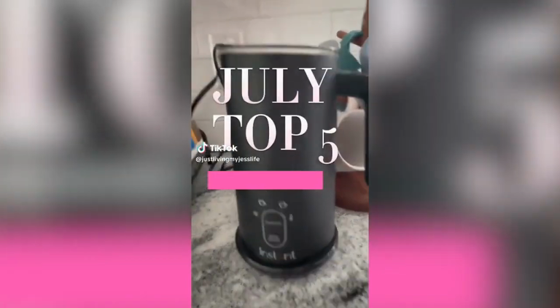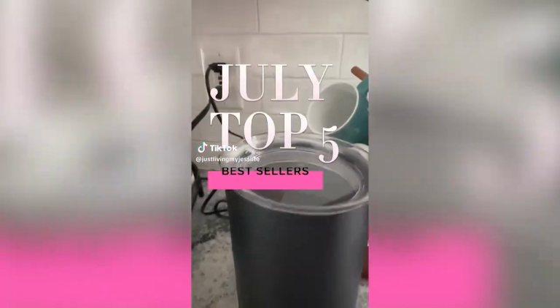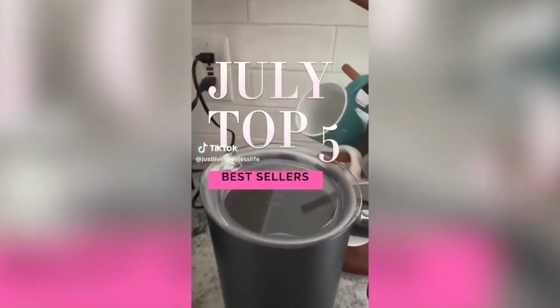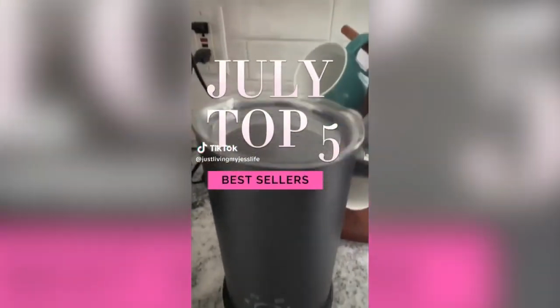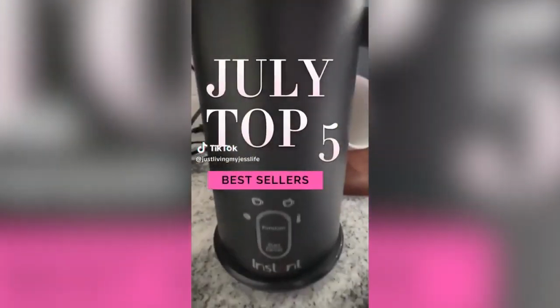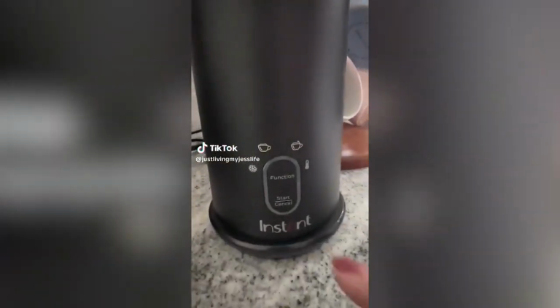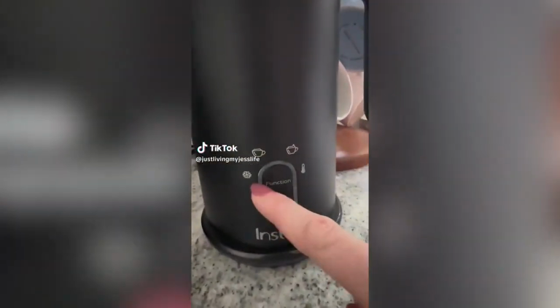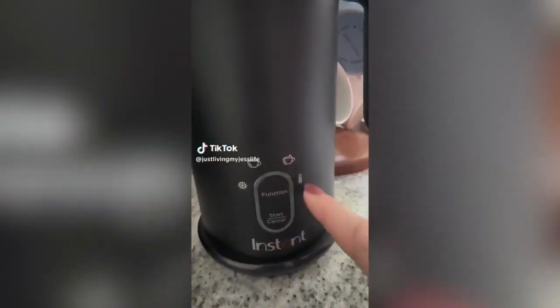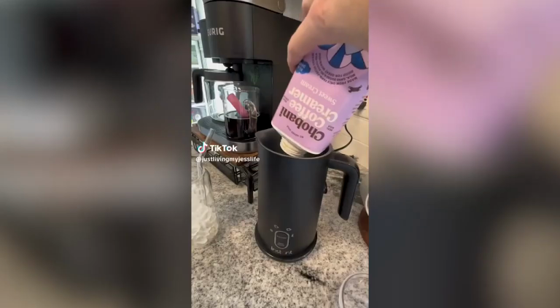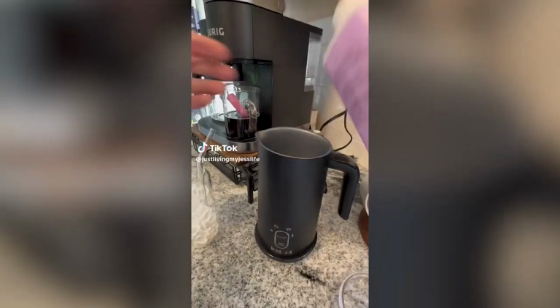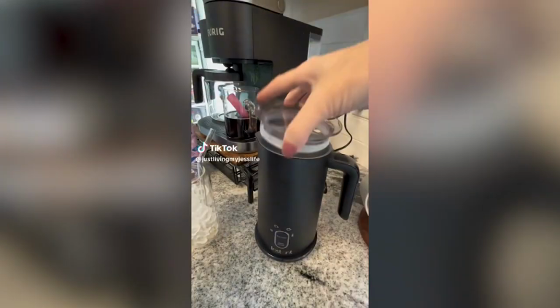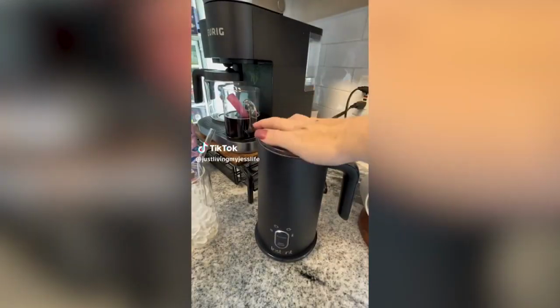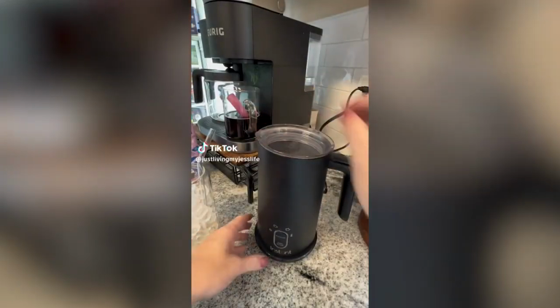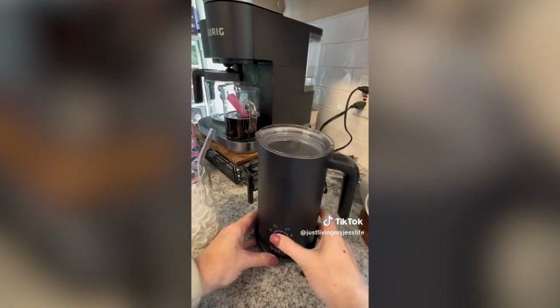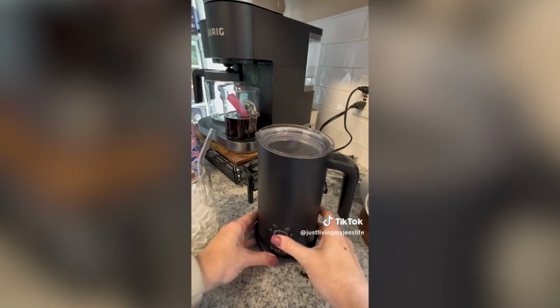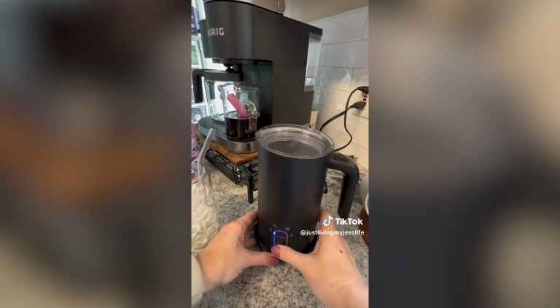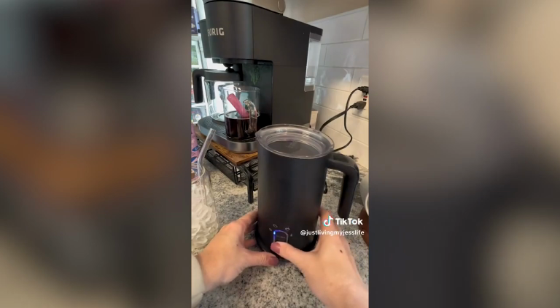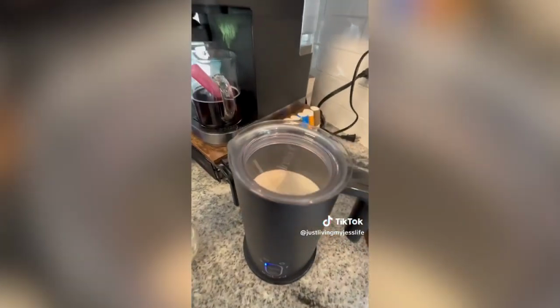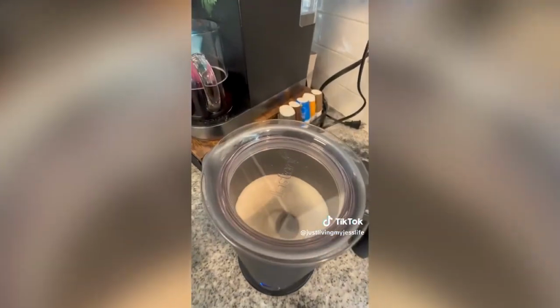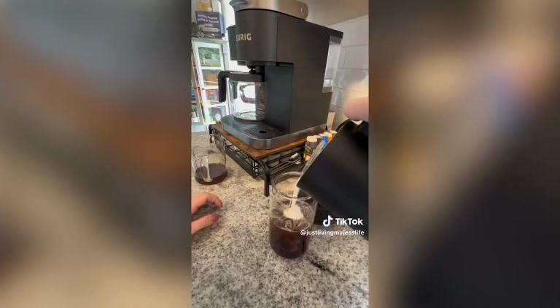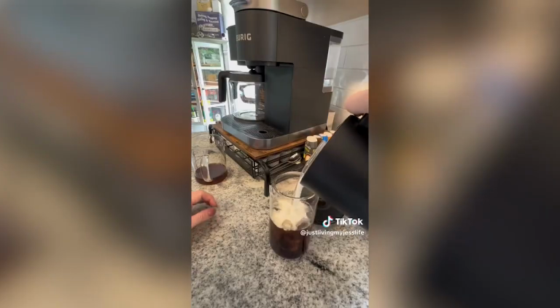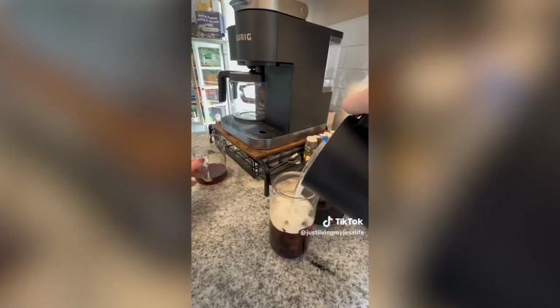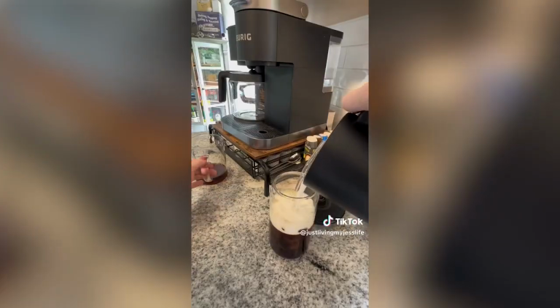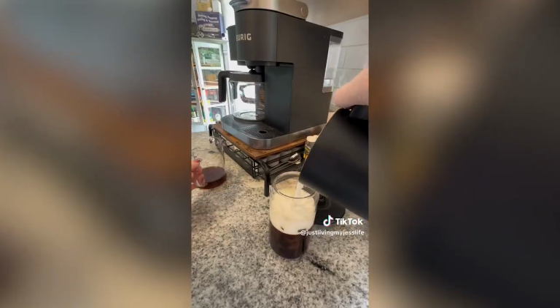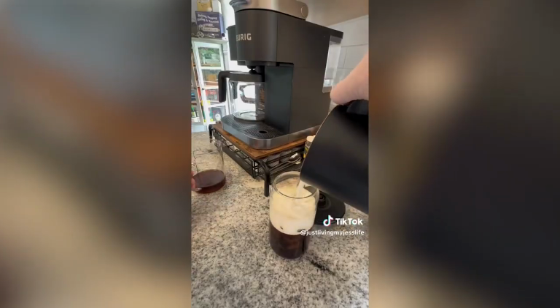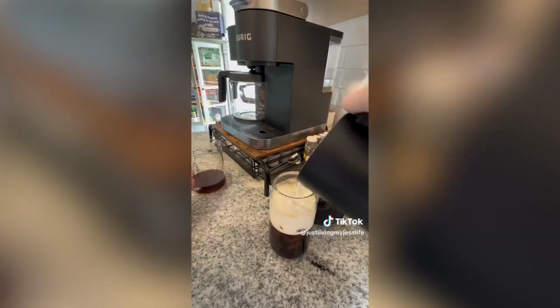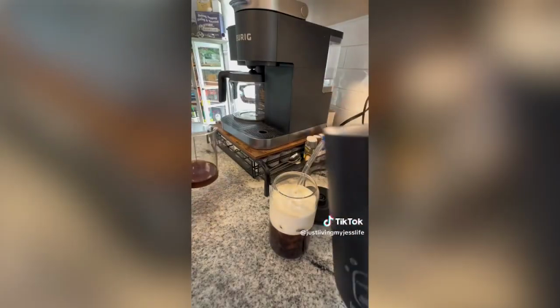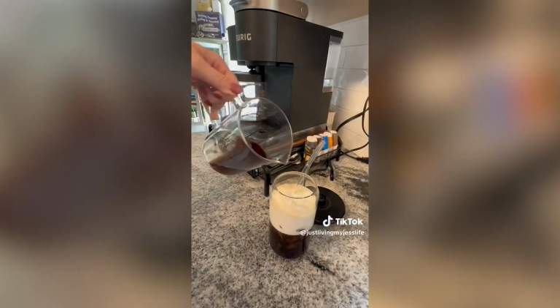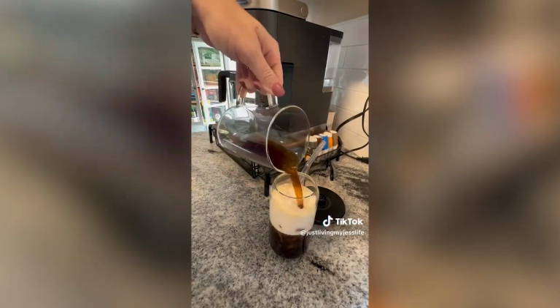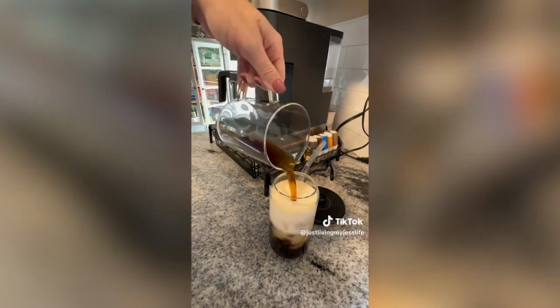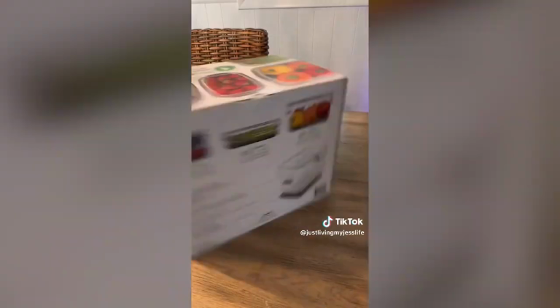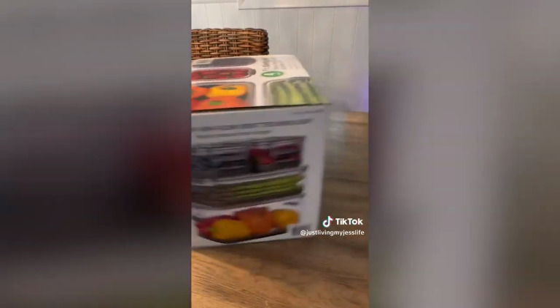July's top five bestsellers. At number five, this milk frother by Instant offers four different options including a cold foam. It works with both dairy and non-dairy creamer and it's going to make you feel like your own barista.